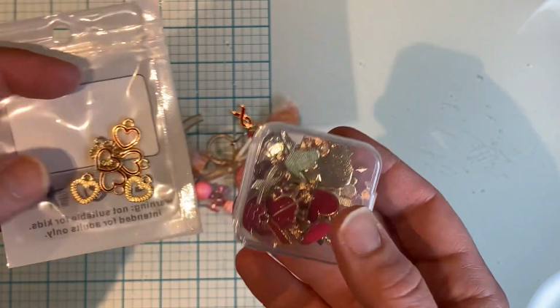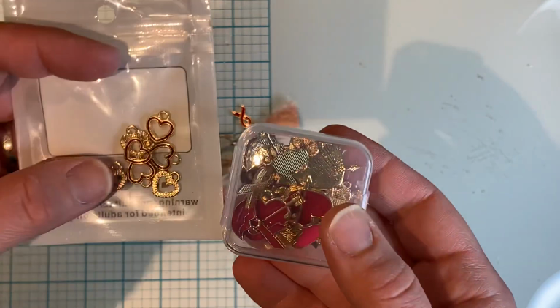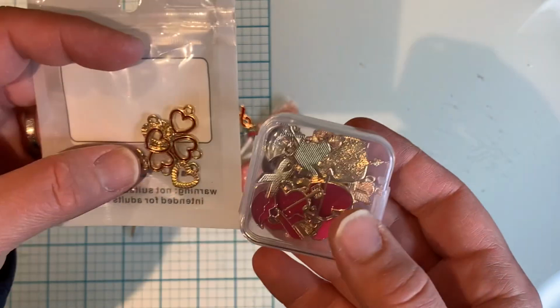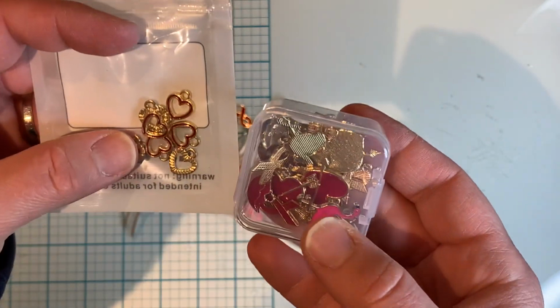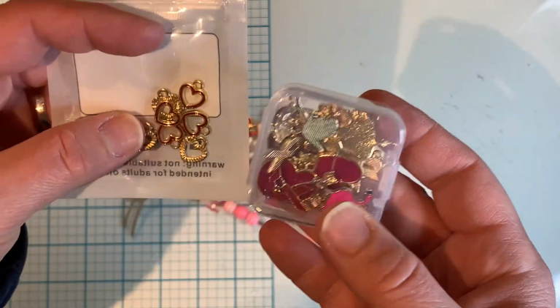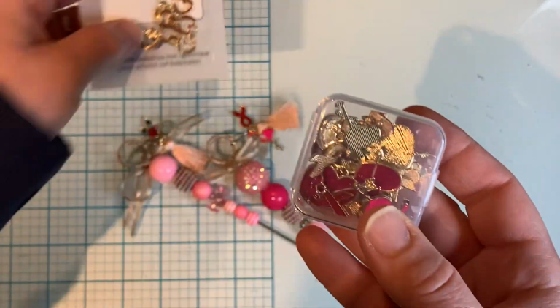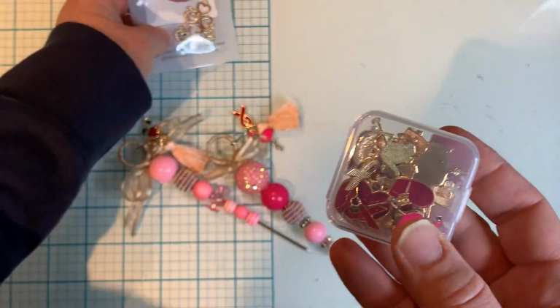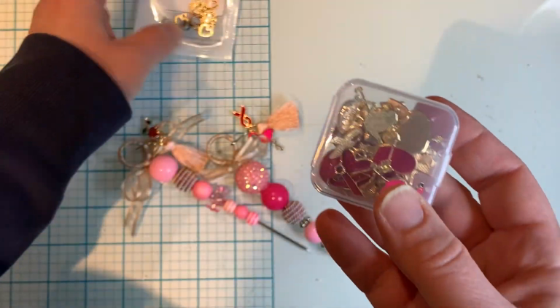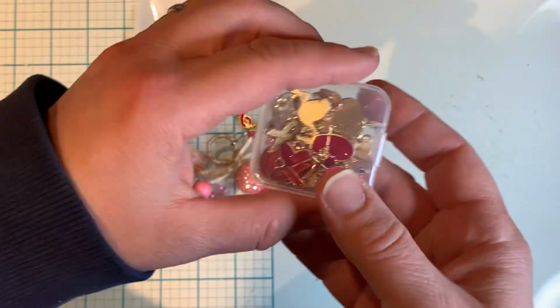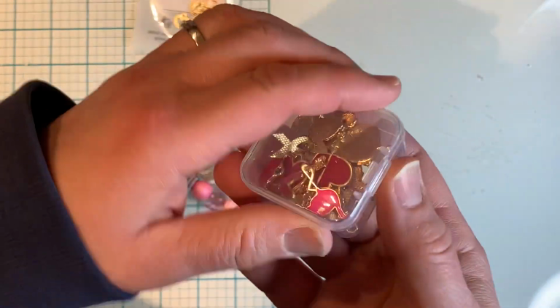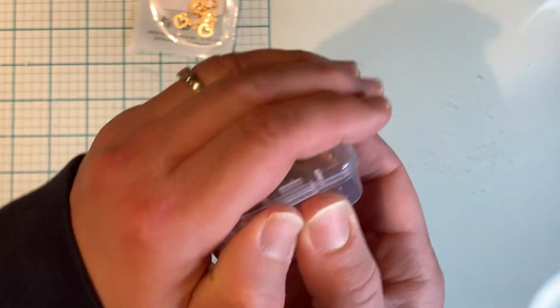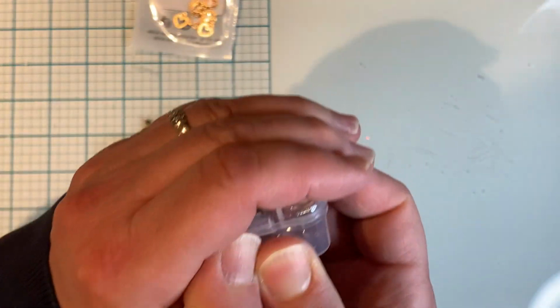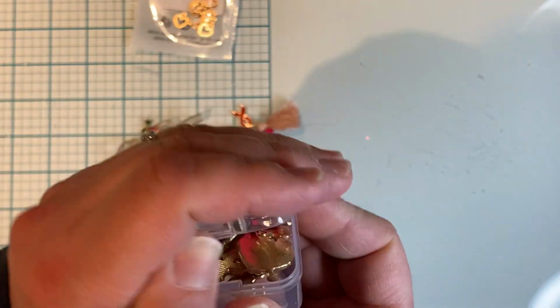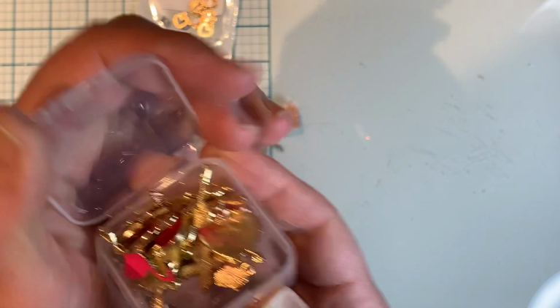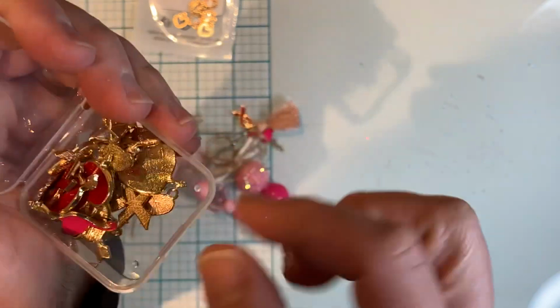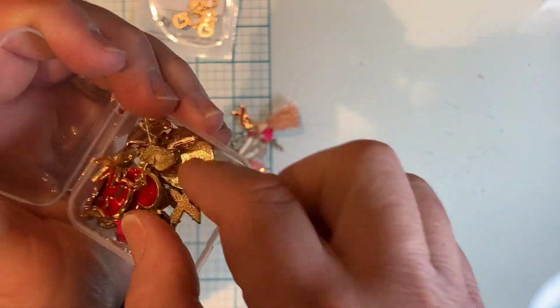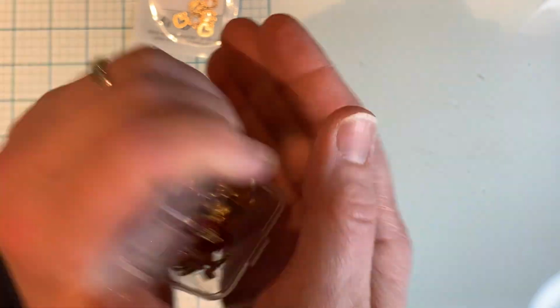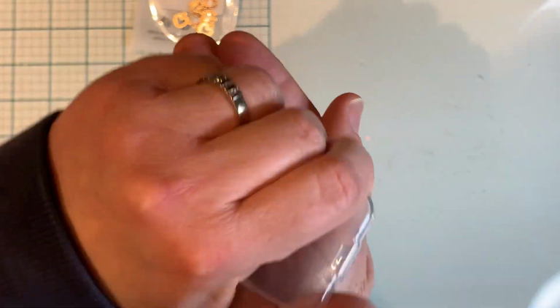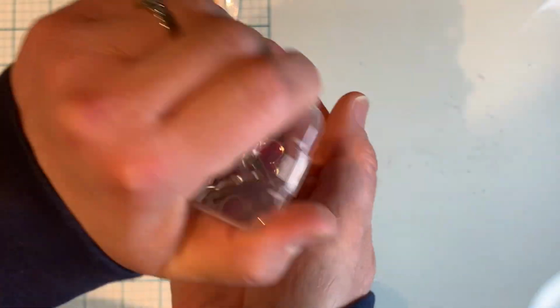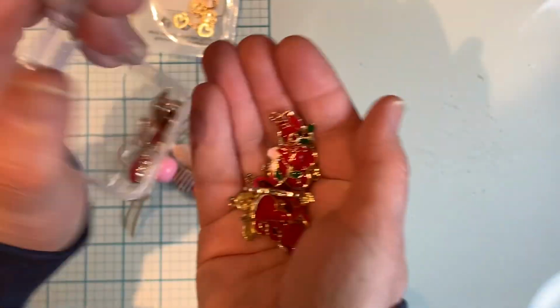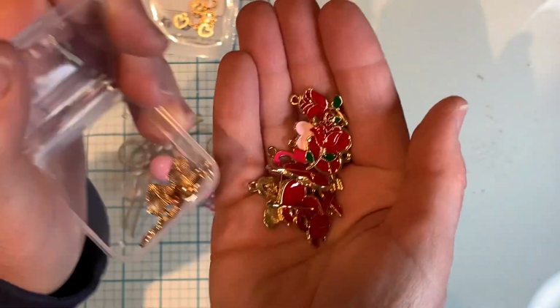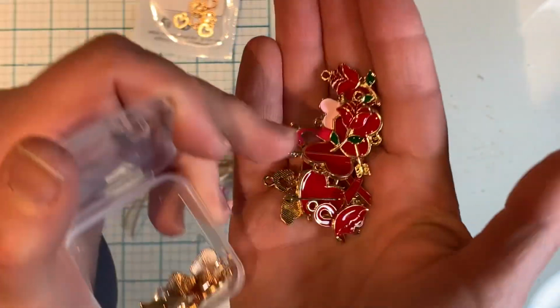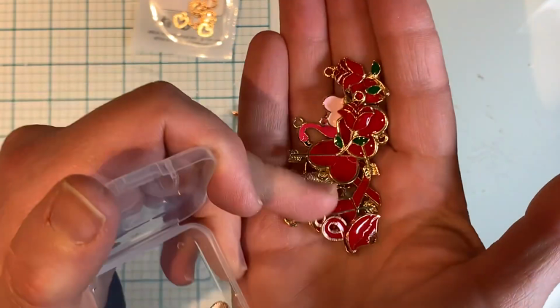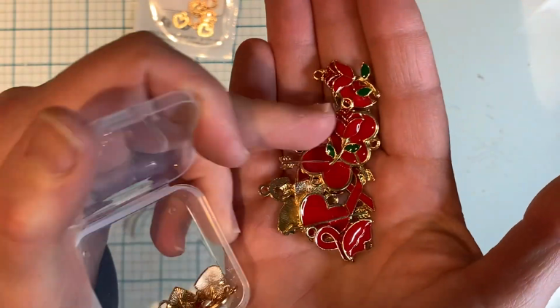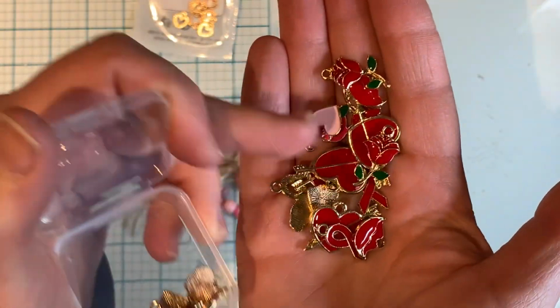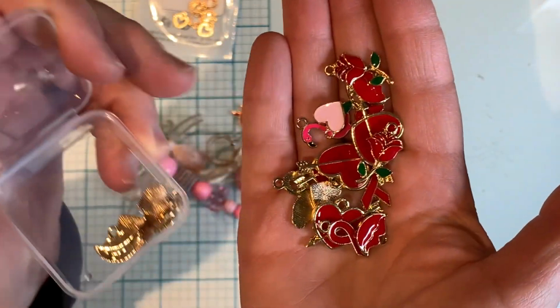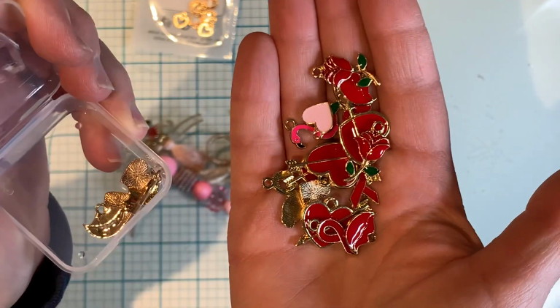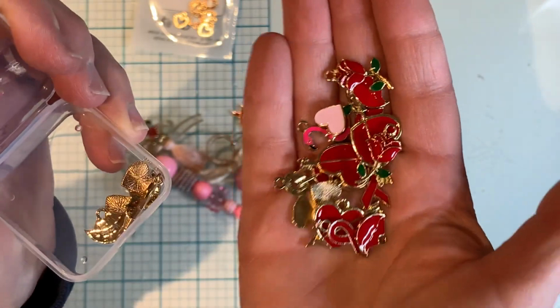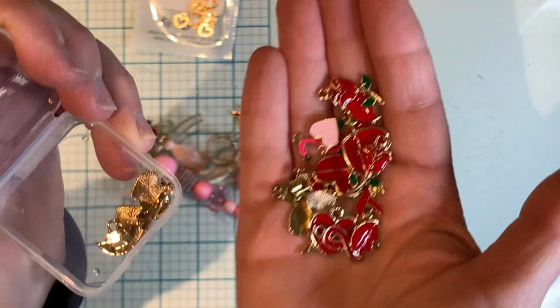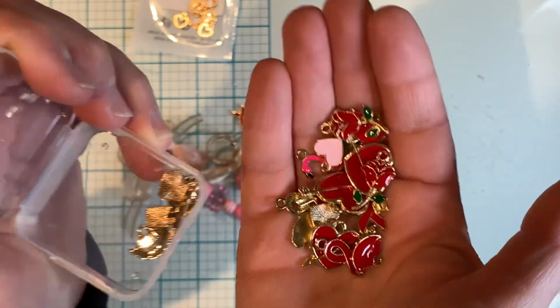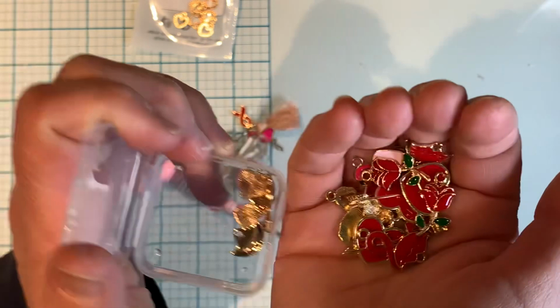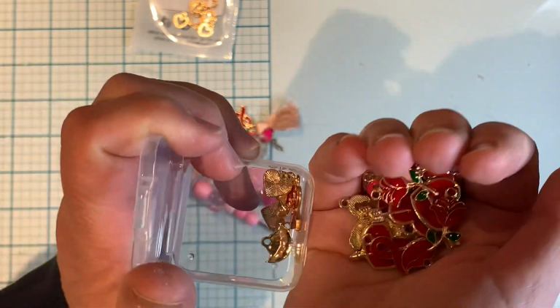So these charms are really nice and they came in this little case — it won't disappoint. They're really pretty and the quality is there.